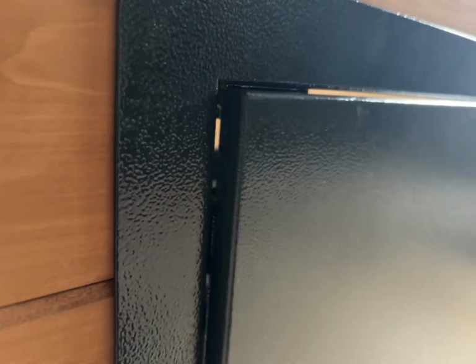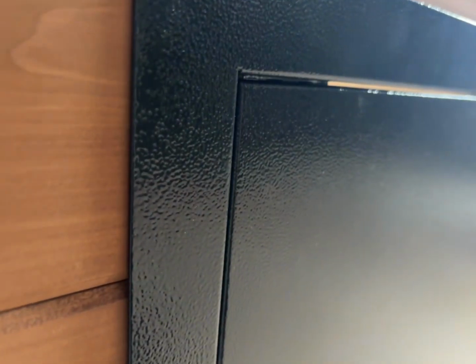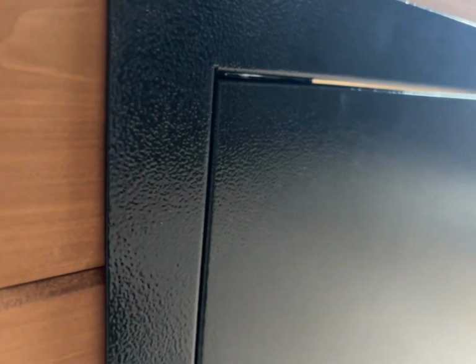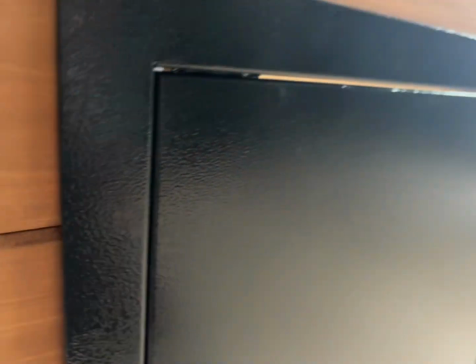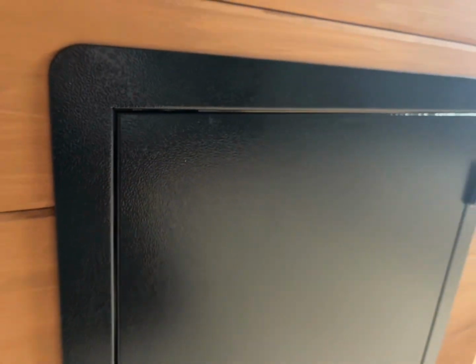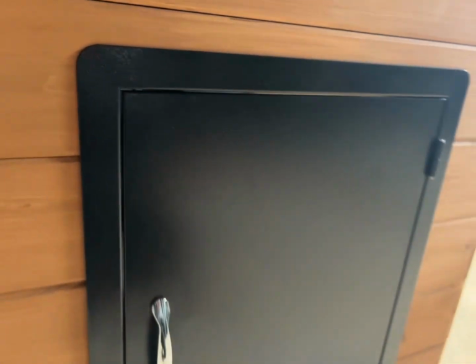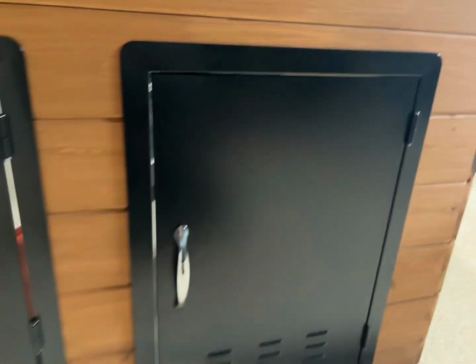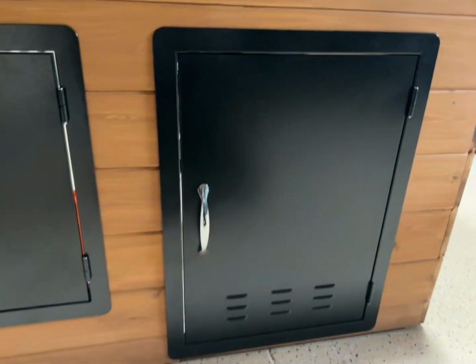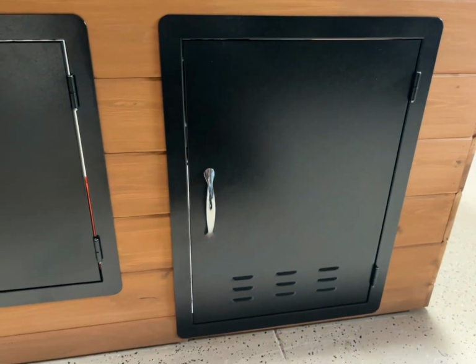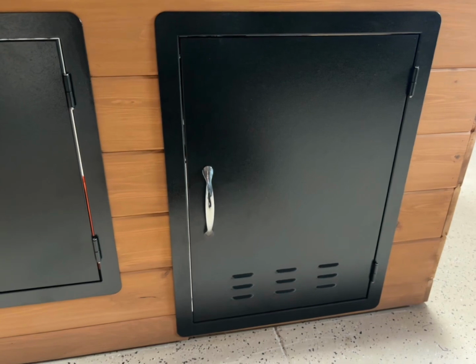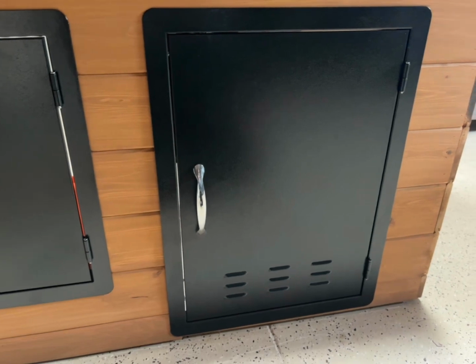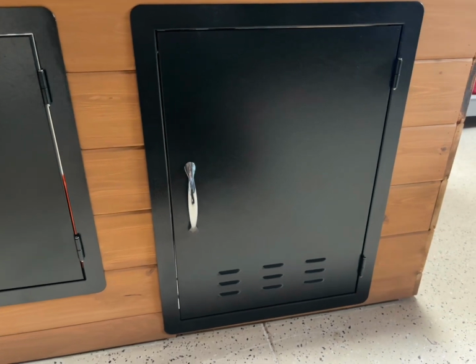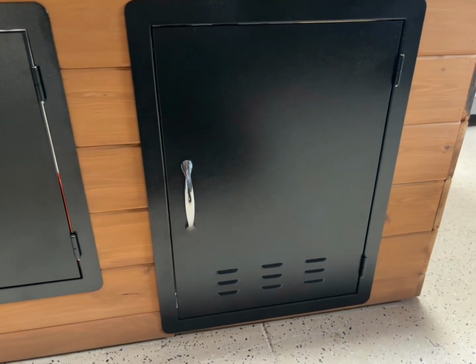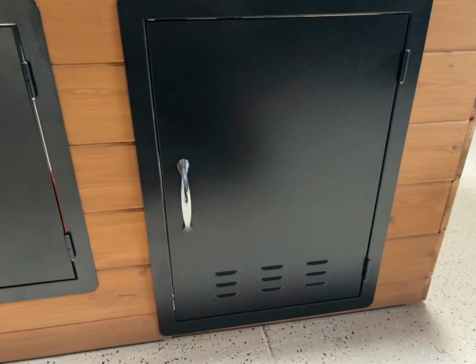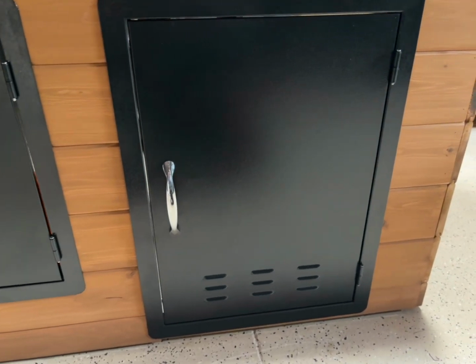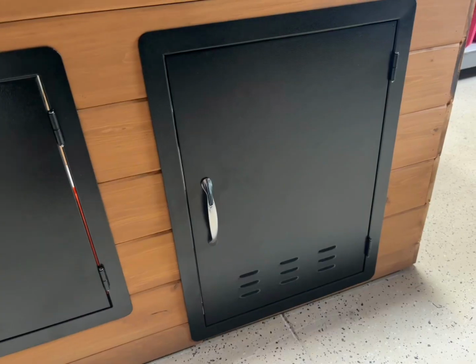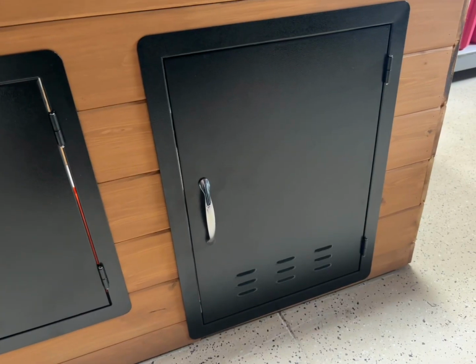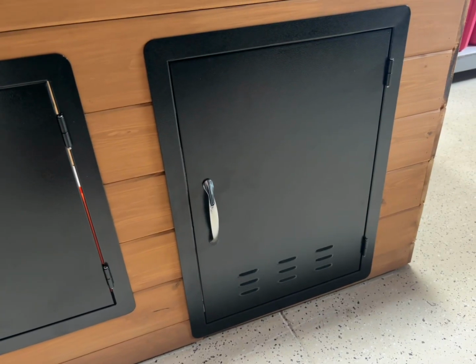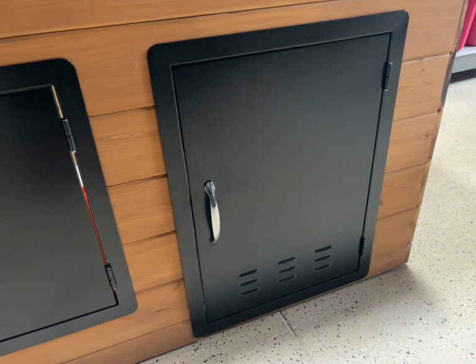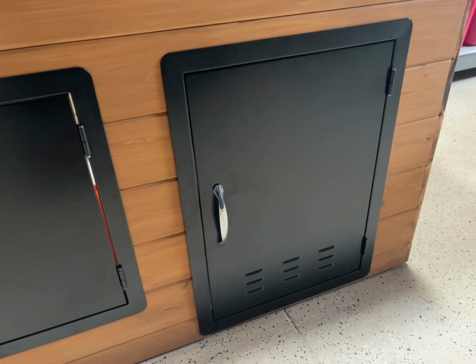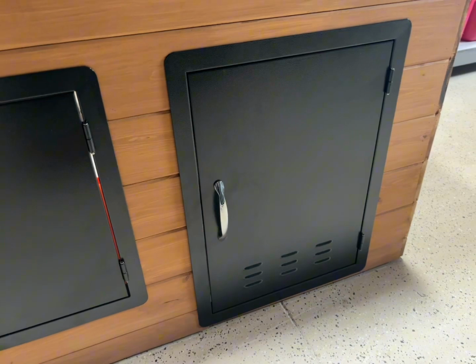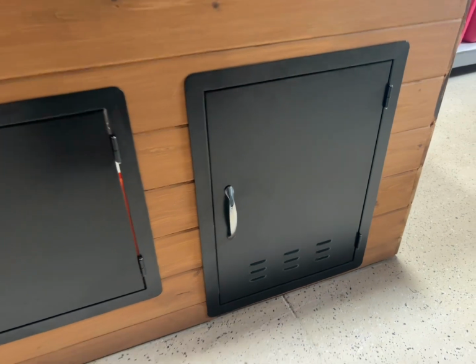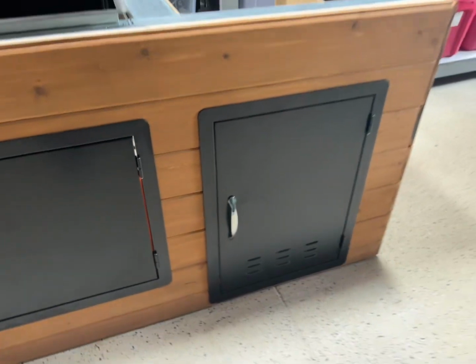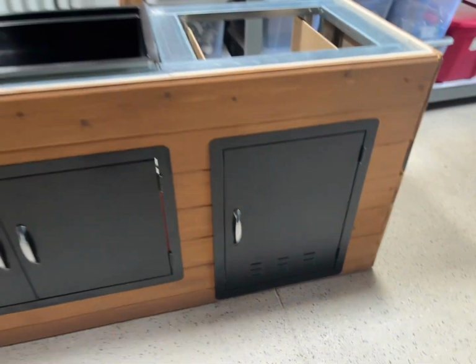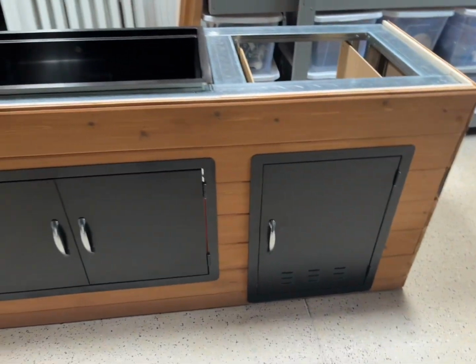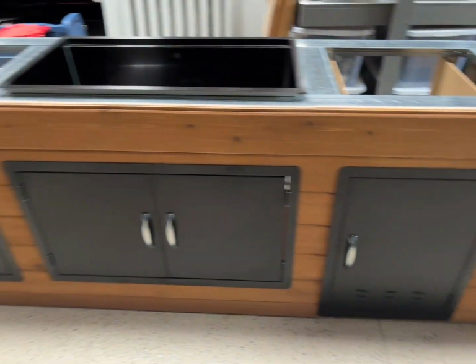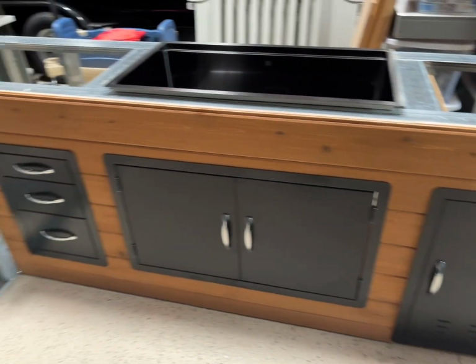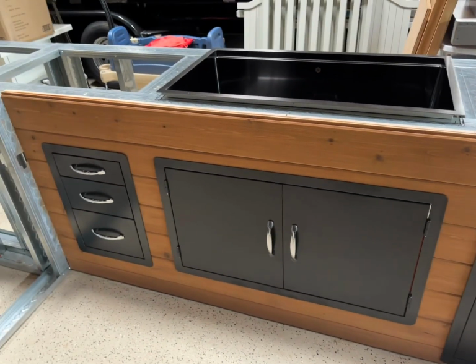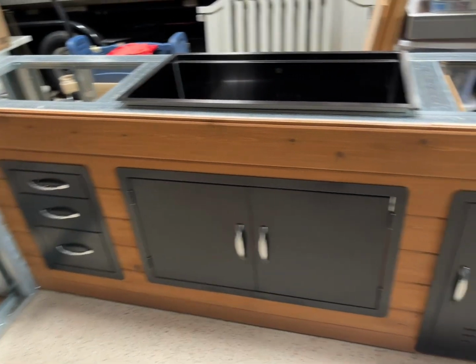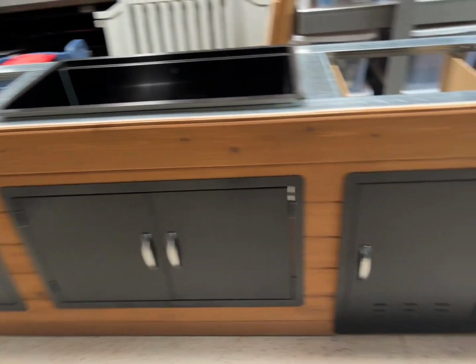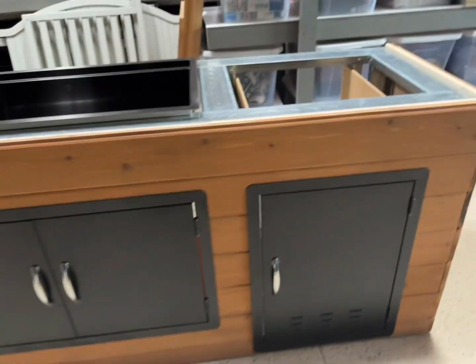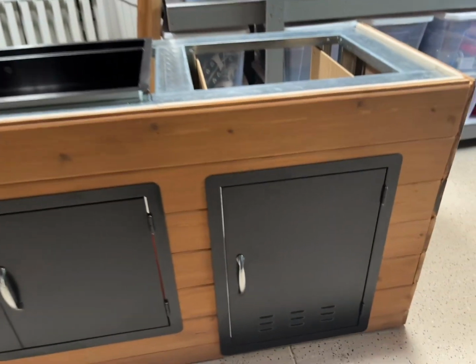The matte black look has that kind of texture to it so it's easy to wipe clean and it also hides fingerprints. The install was super easy because it does have pre-drilled frame holes, which was really nice for my dad — it didn't take him as much time.